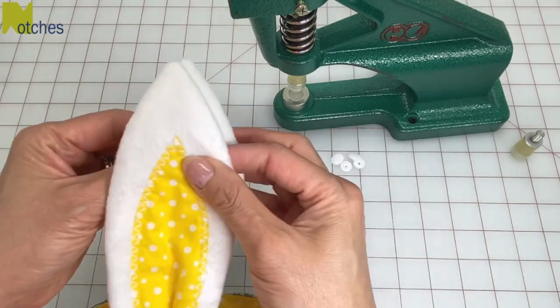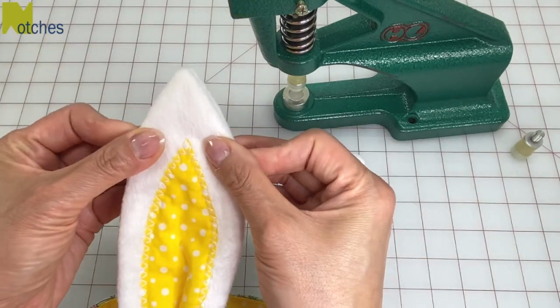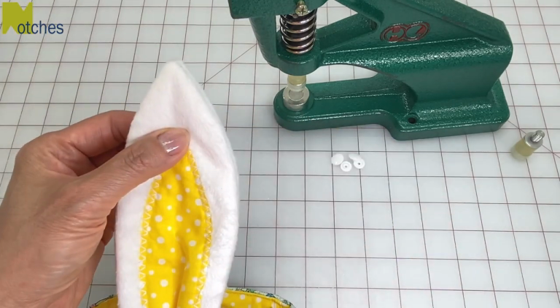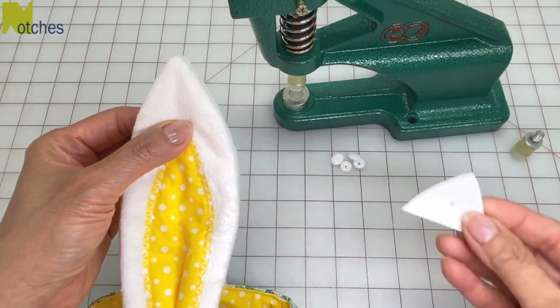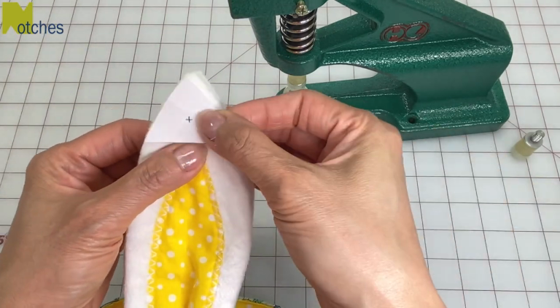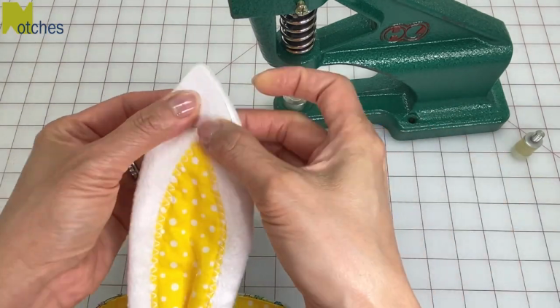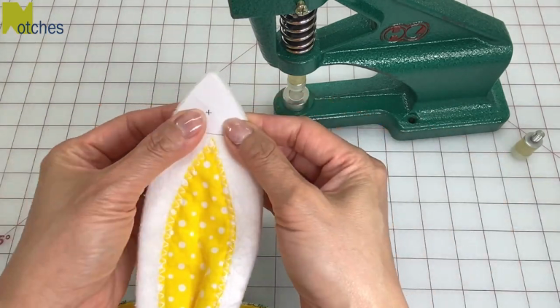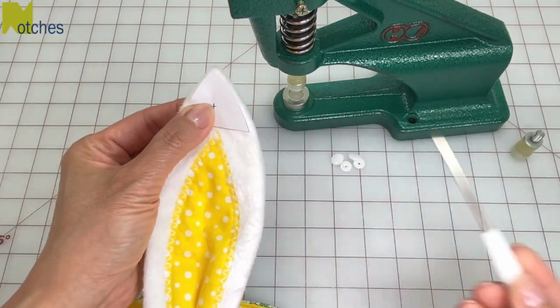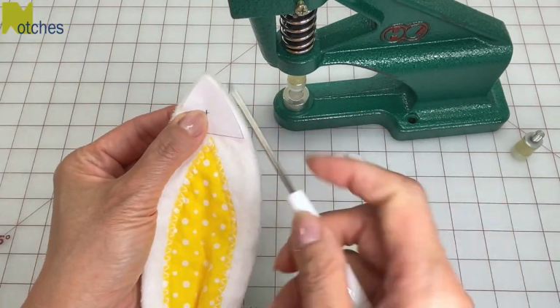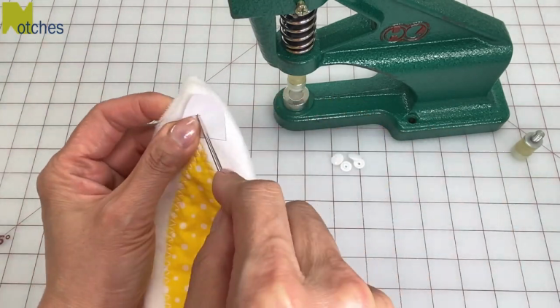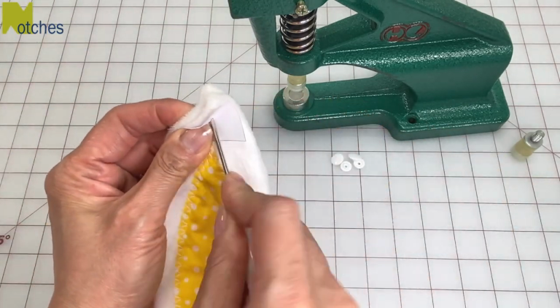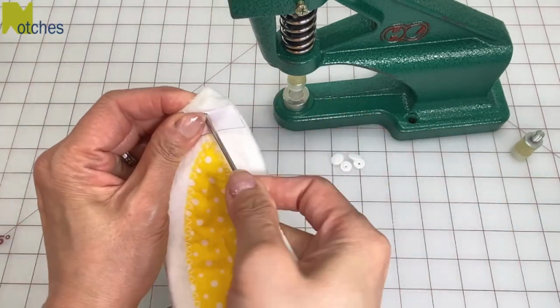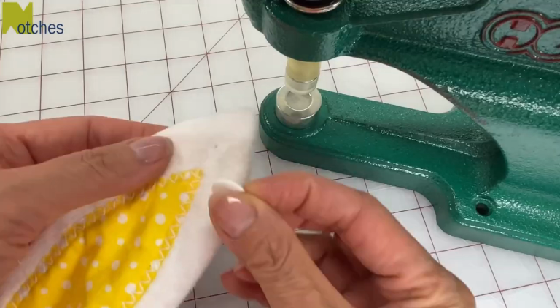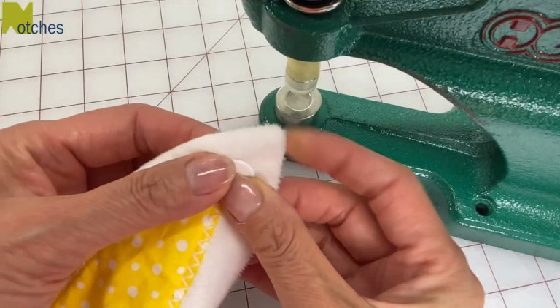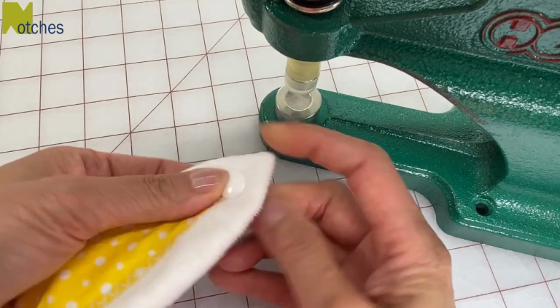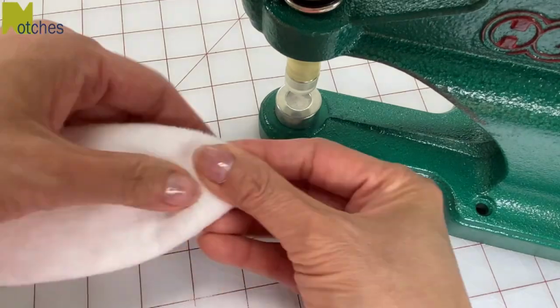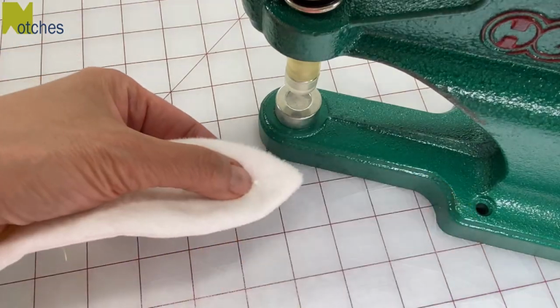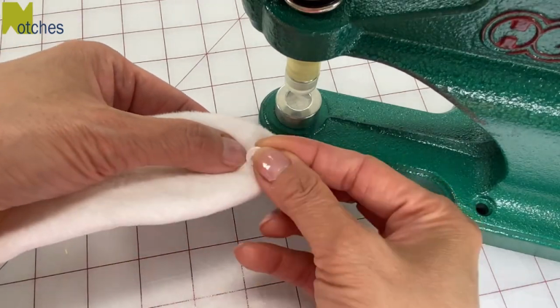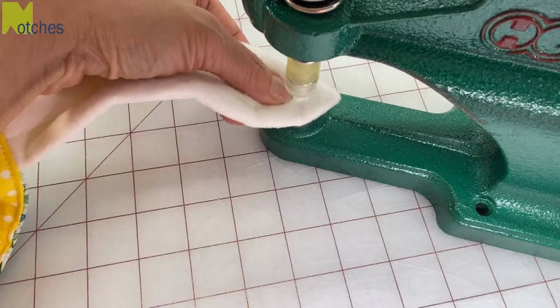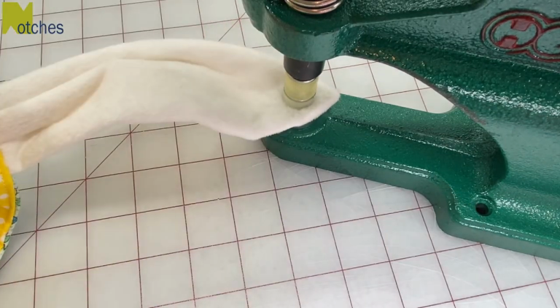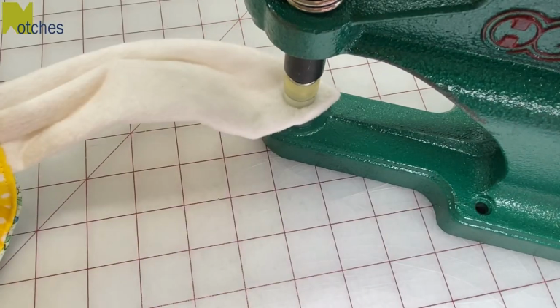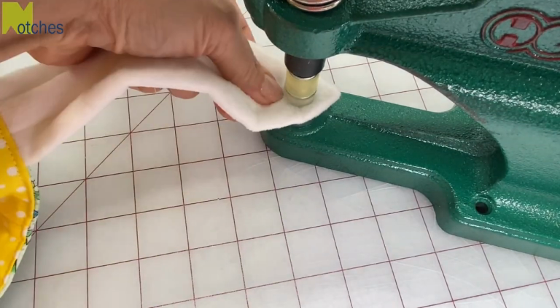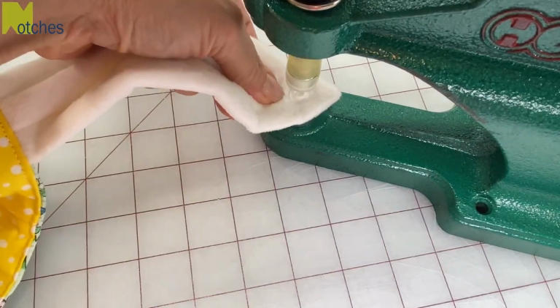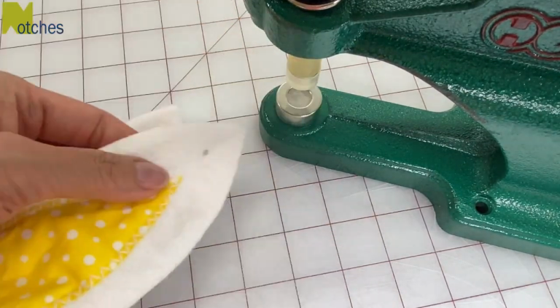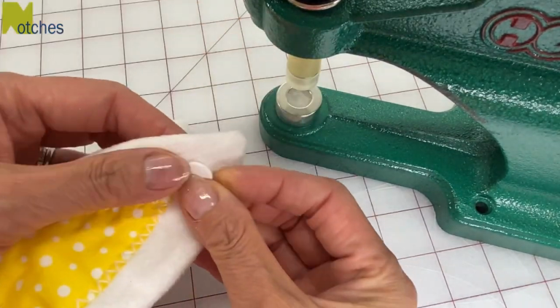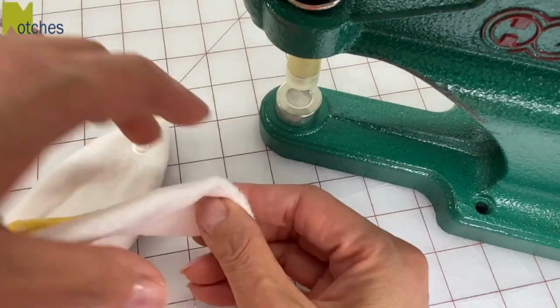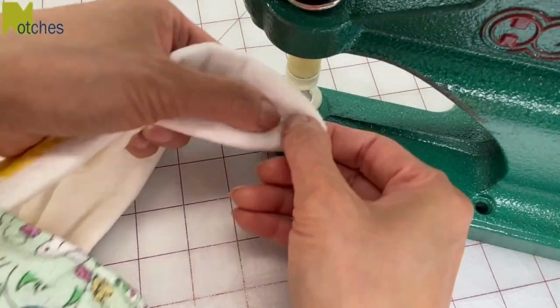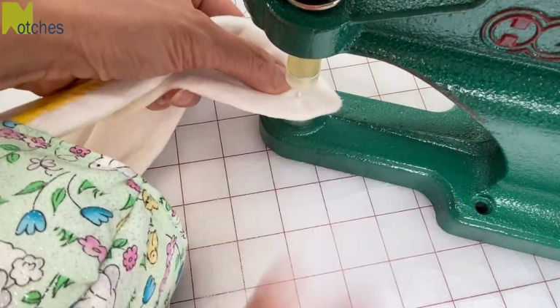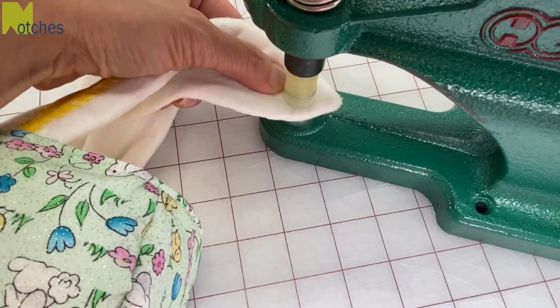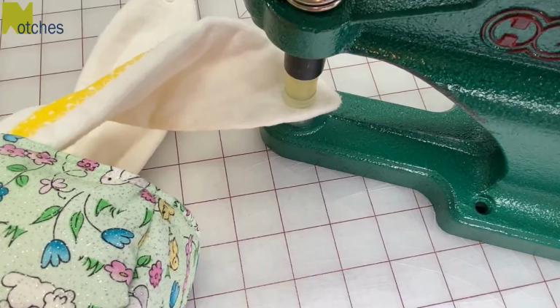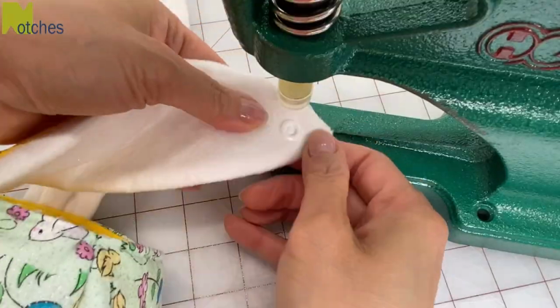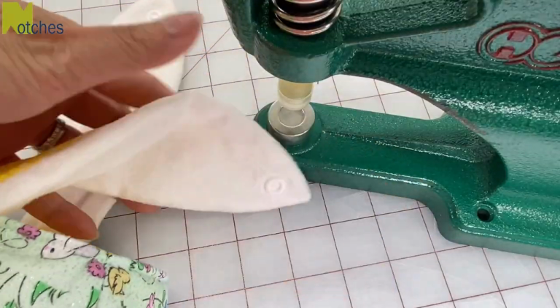Put the tops of the ears together and using the template, make a hole through all the layers and install a cam snap set. If you don't have these, you can sew on regular snaps or just tack the ears together.